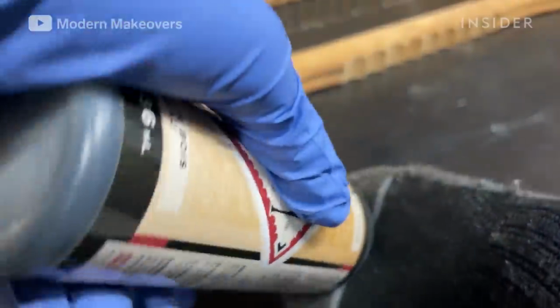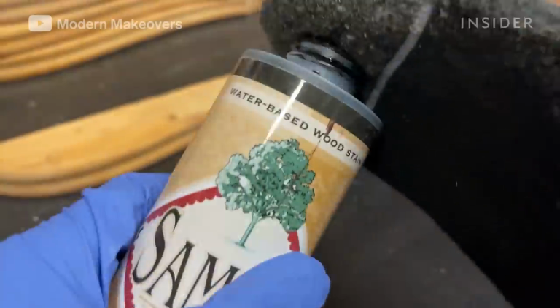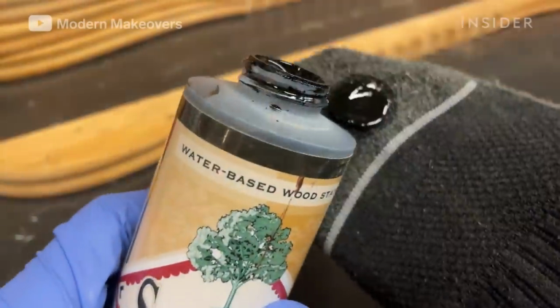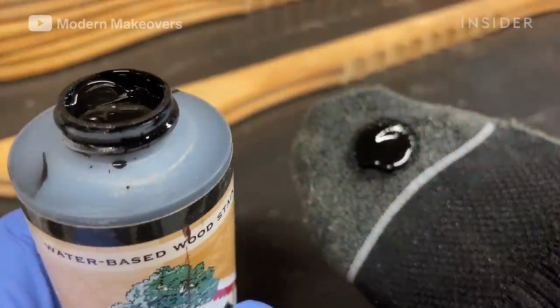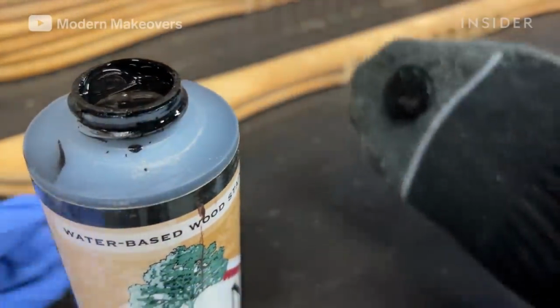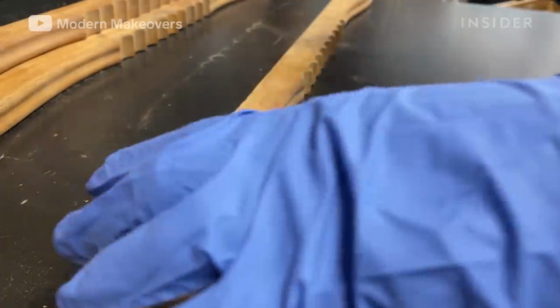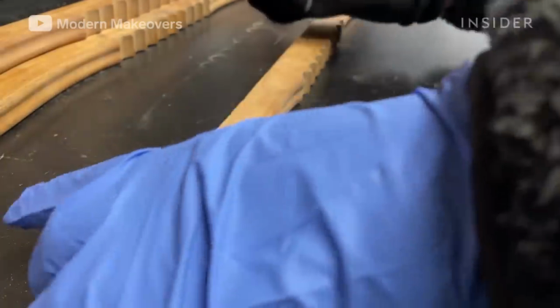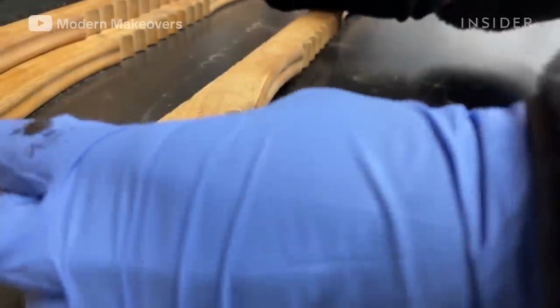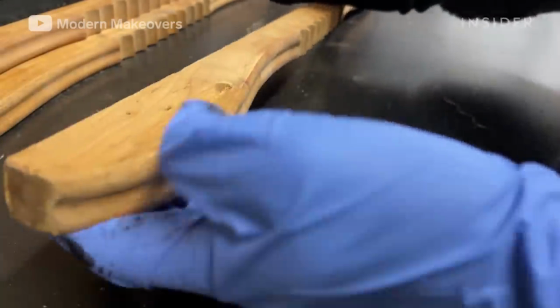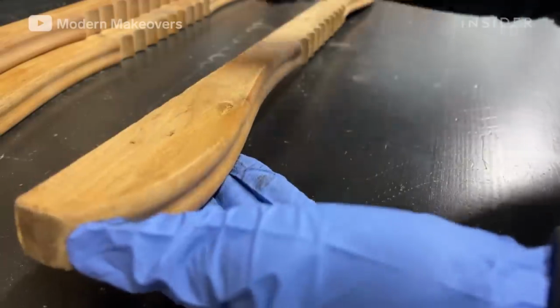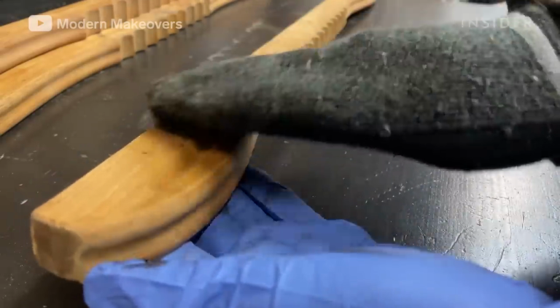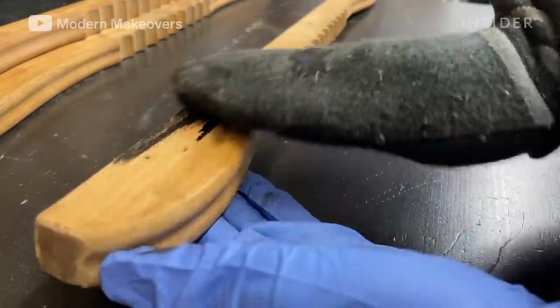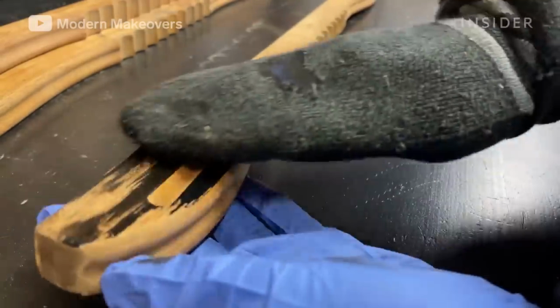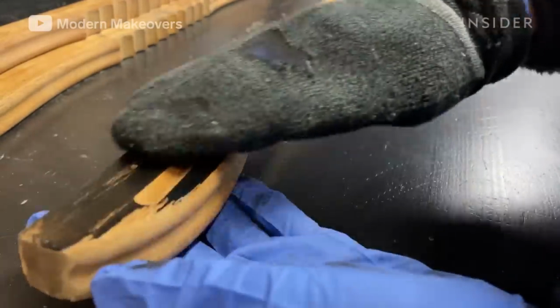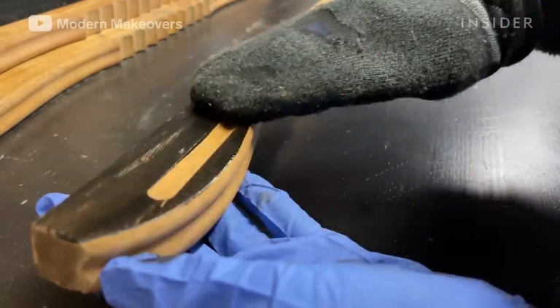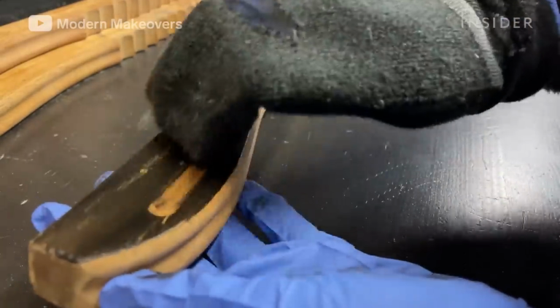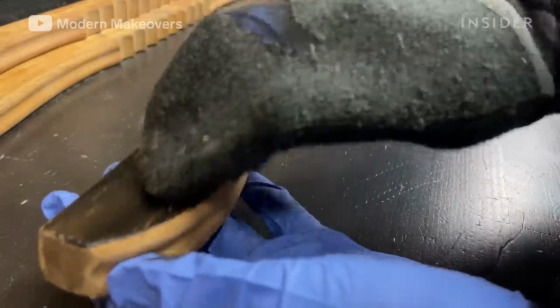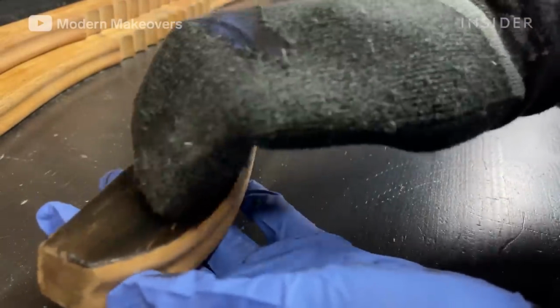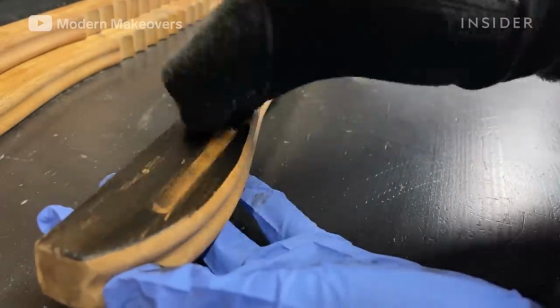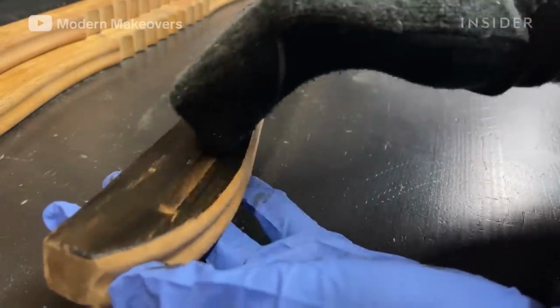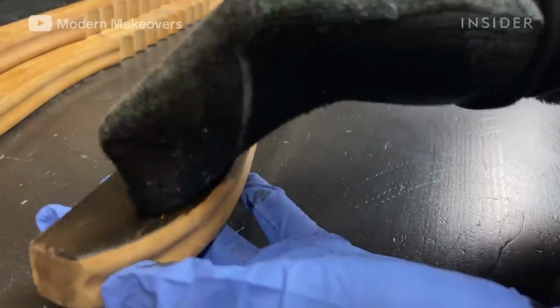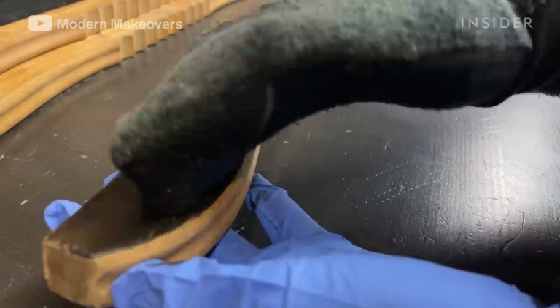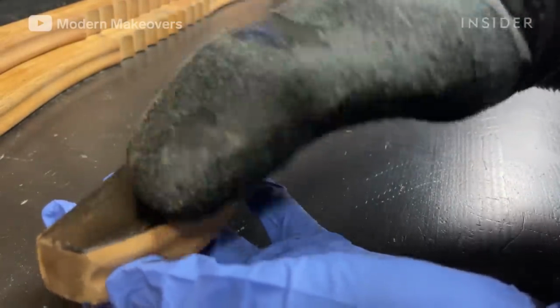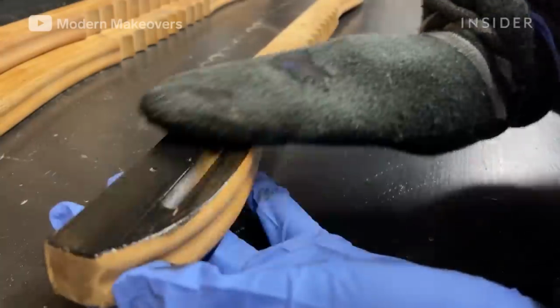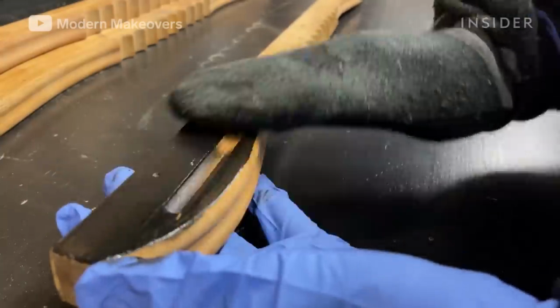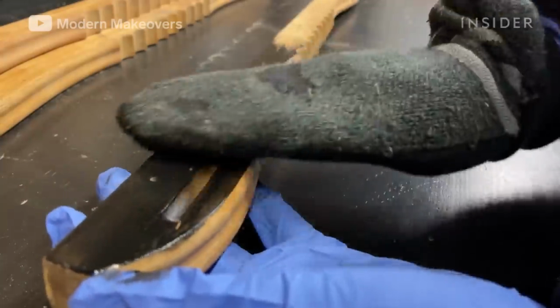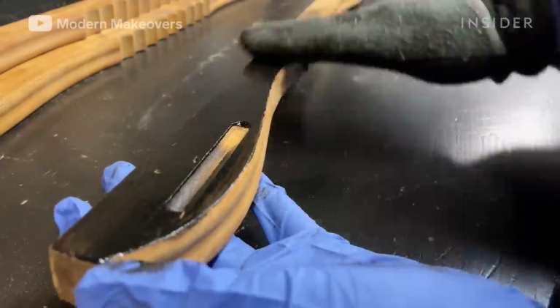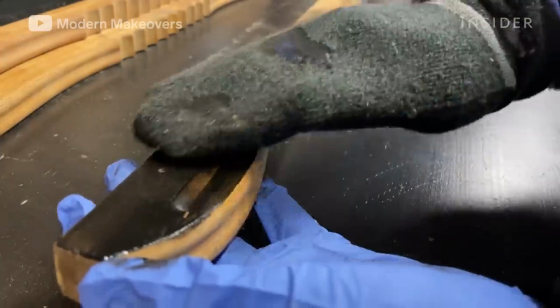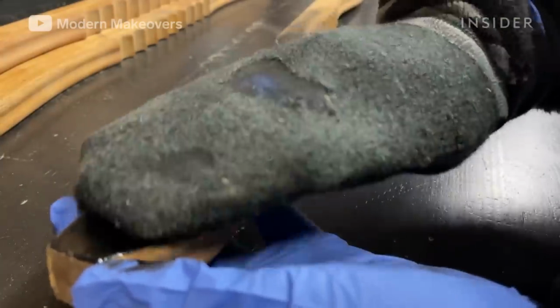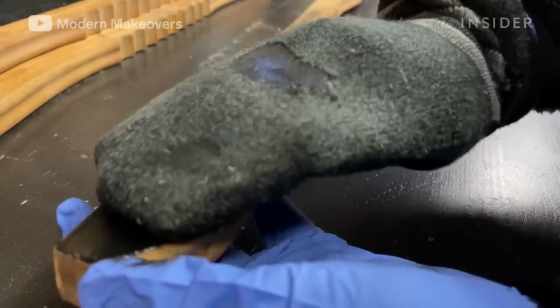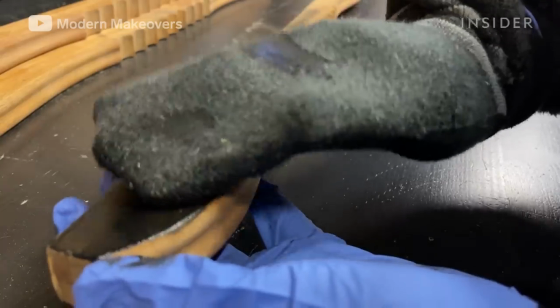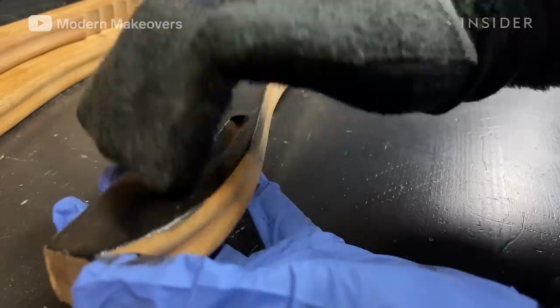Andy is staining the handles using a water-based stain in black. He applies the stain using a pair of socks. Cotton is lint-free and highly absorbent, making it a perfect tool for staining.